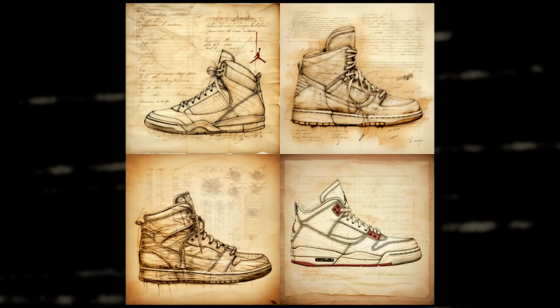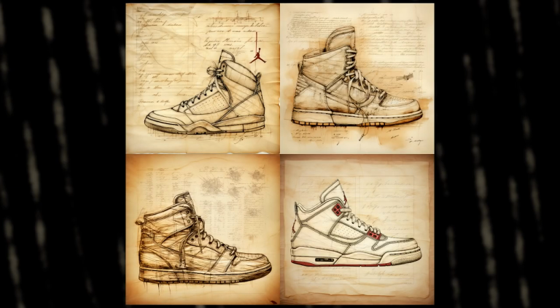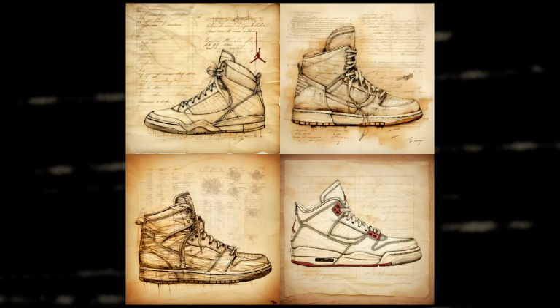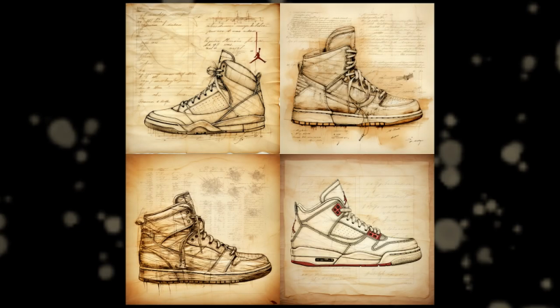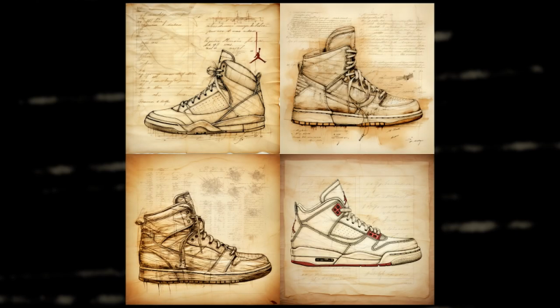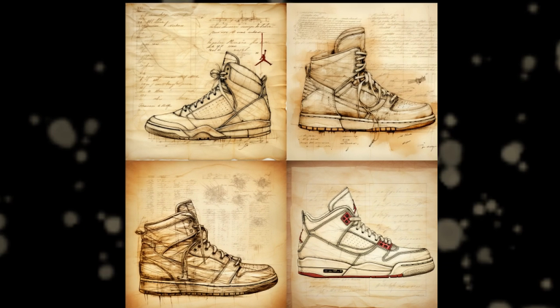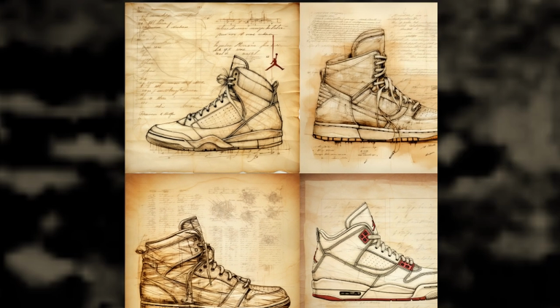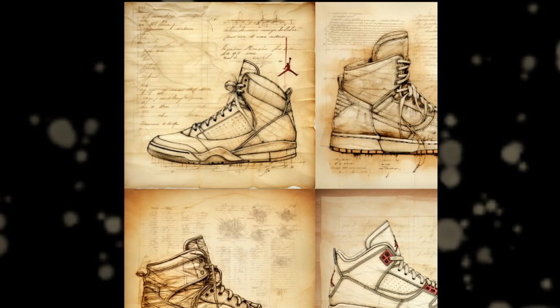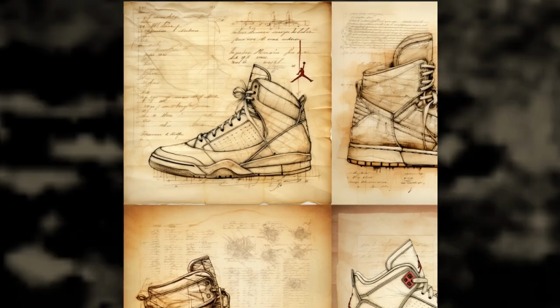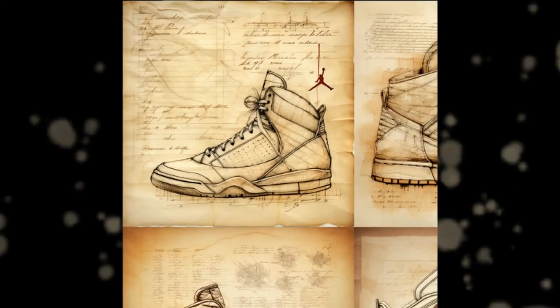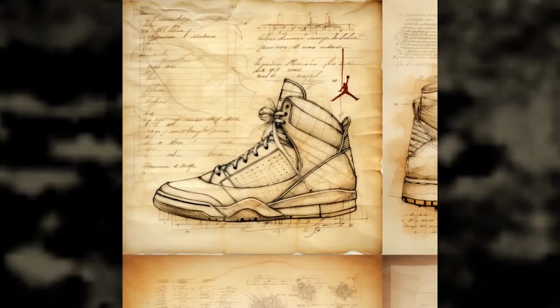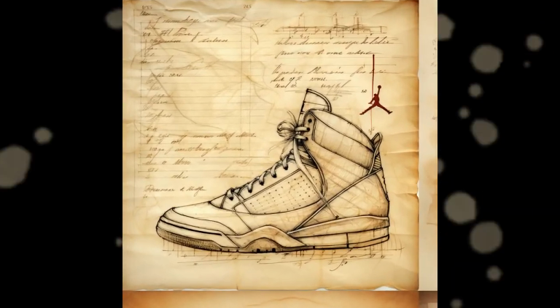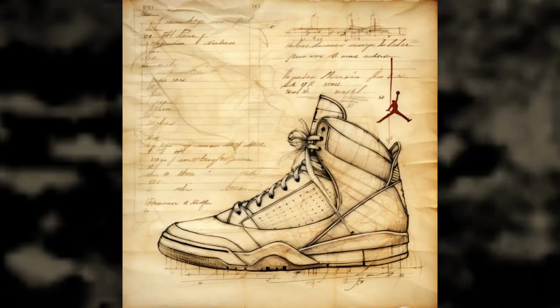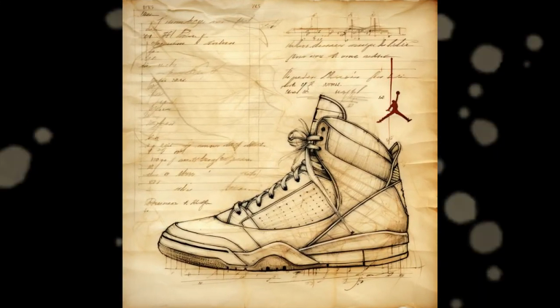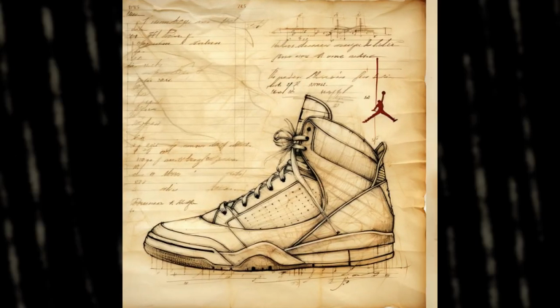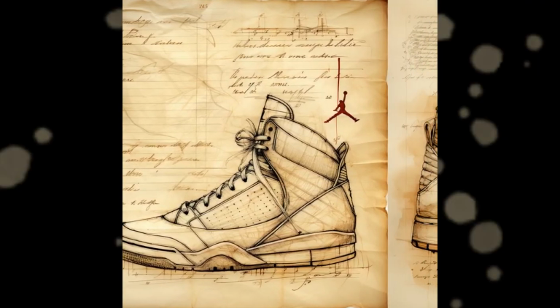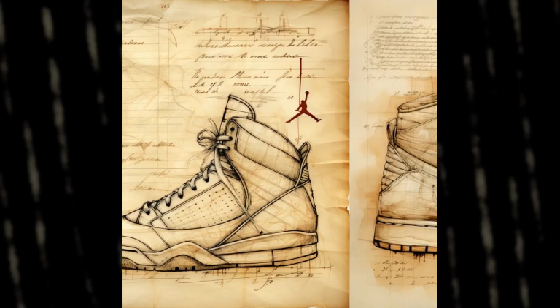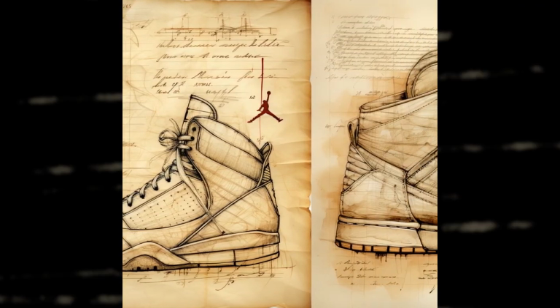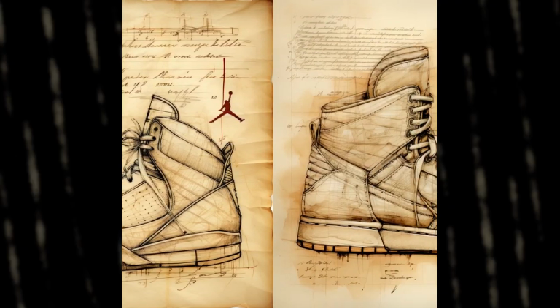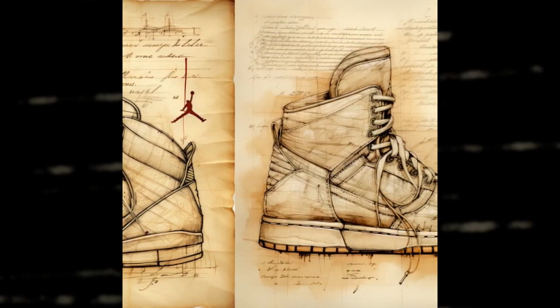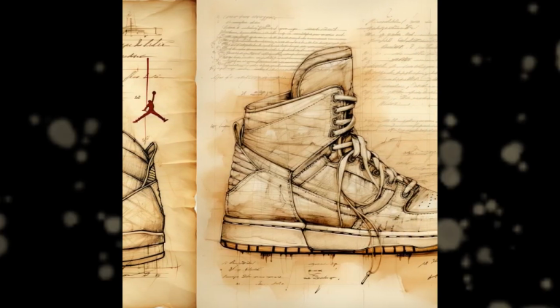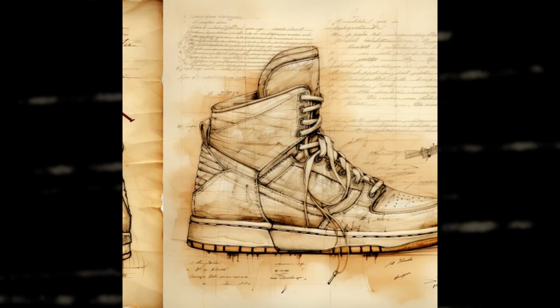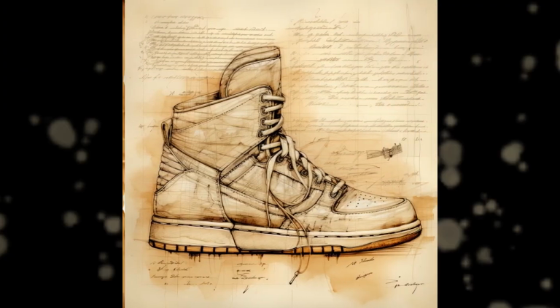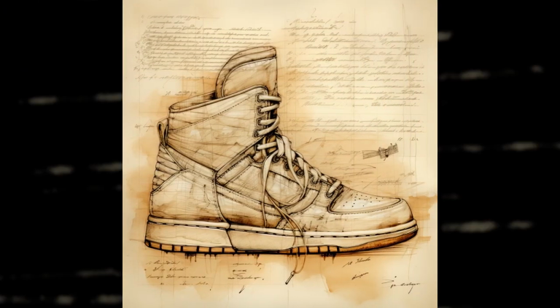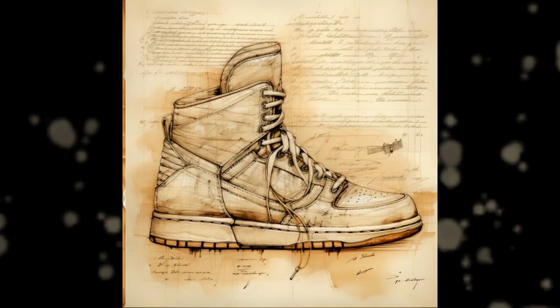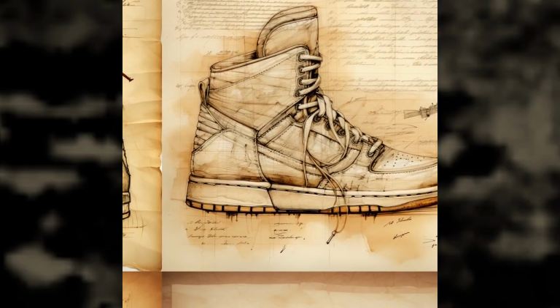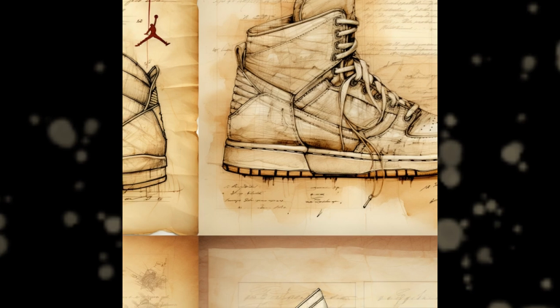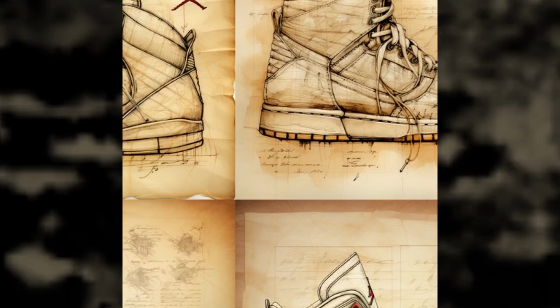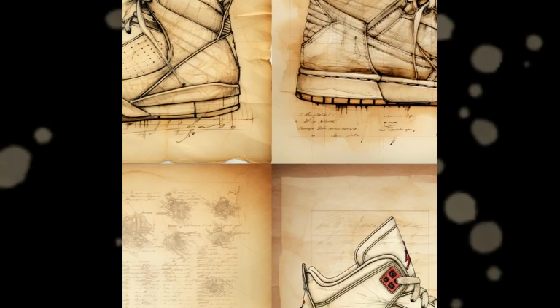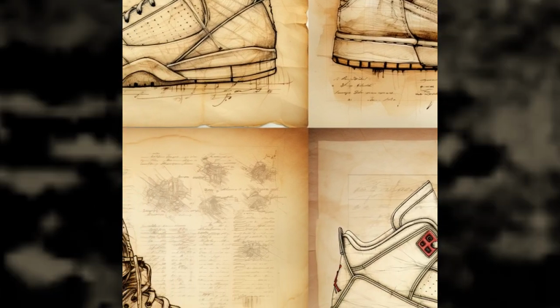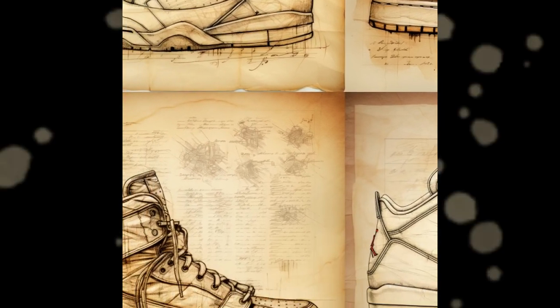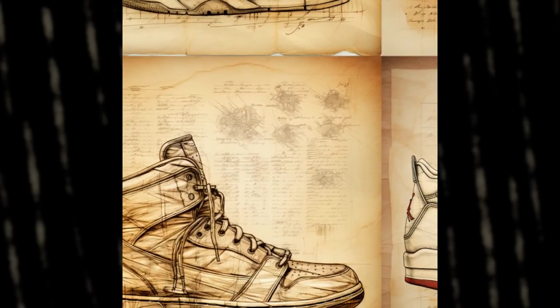For this one I had to modify the prompt a little bit to get it, but they look amazing. The last one looks a bit unnatural, but they look awesome overall, especially the text on the sides.